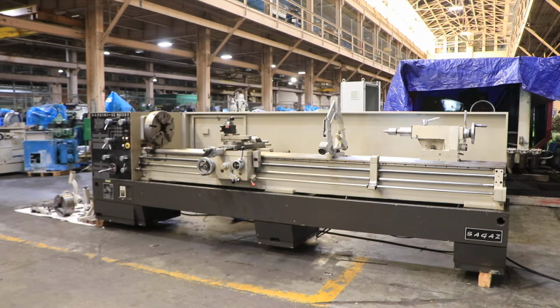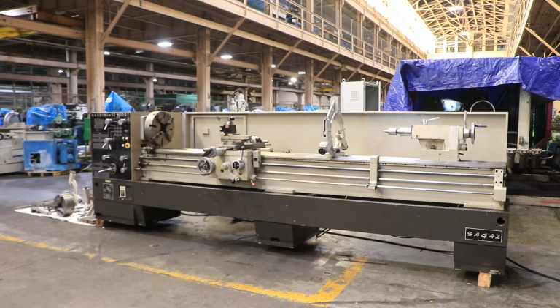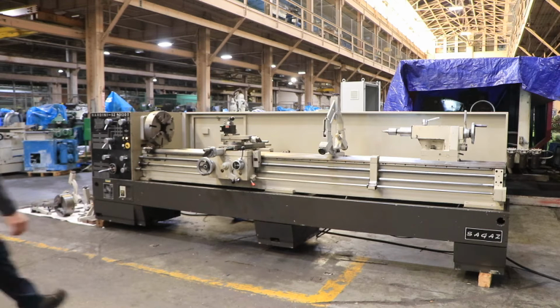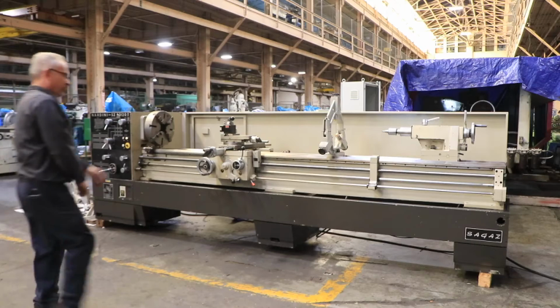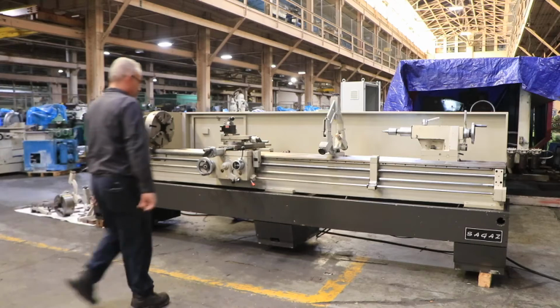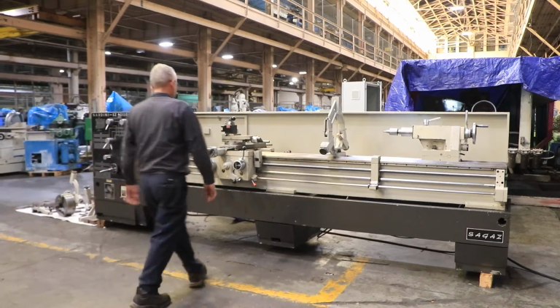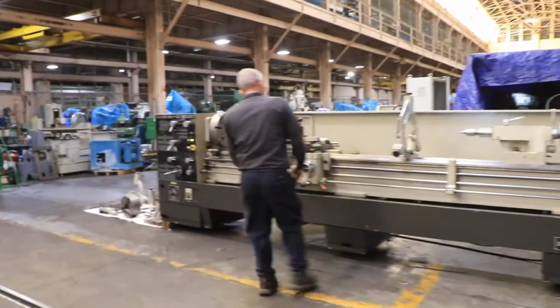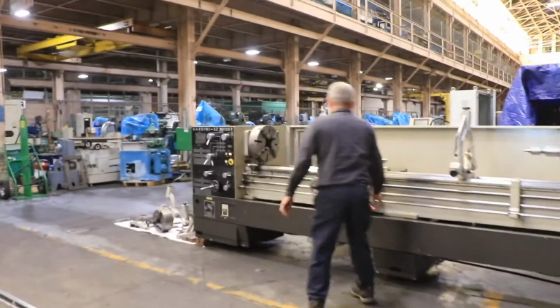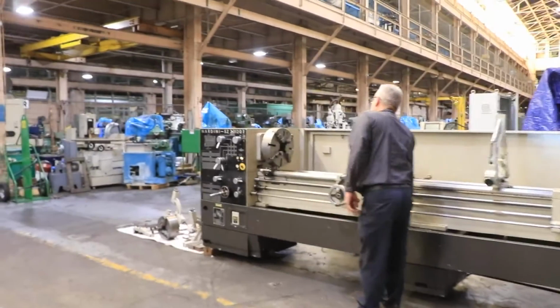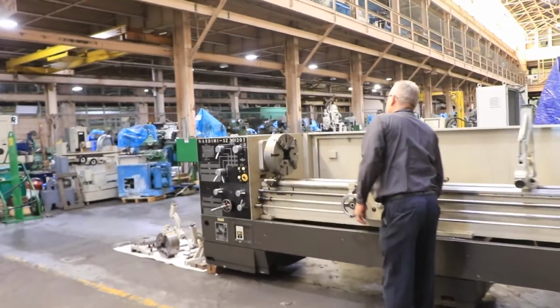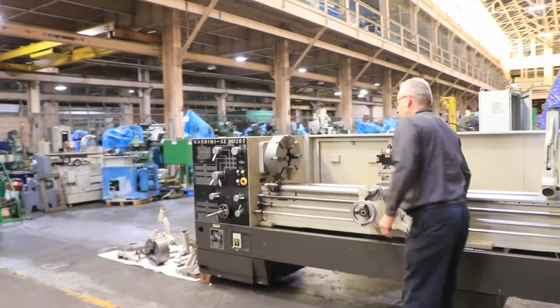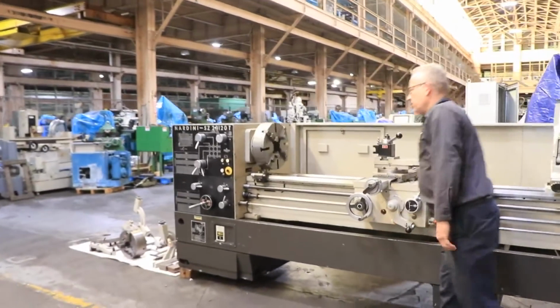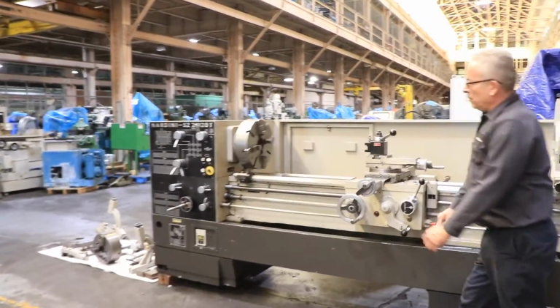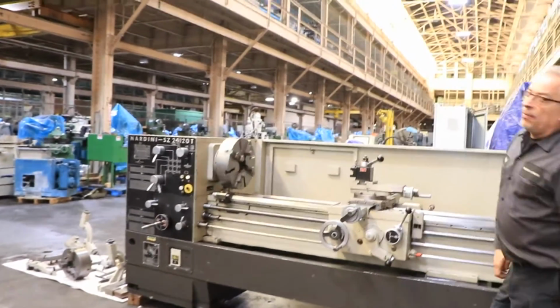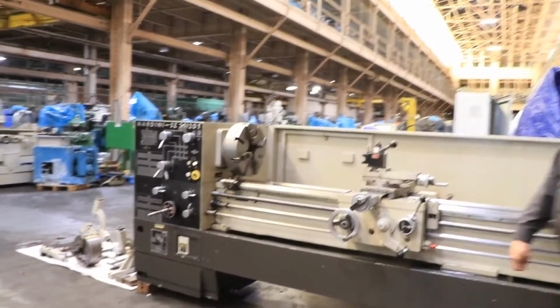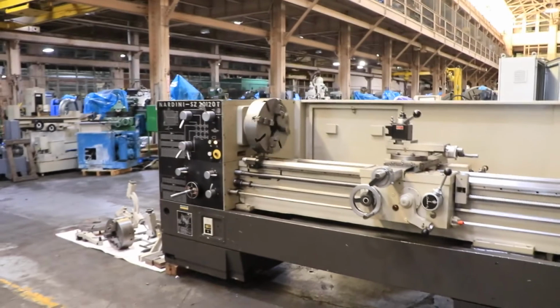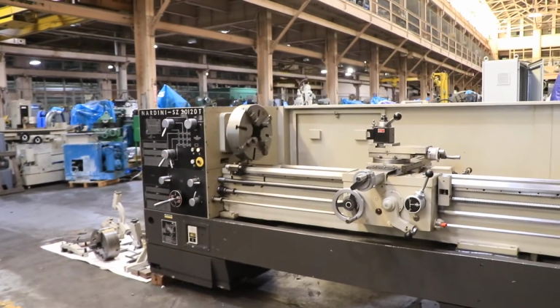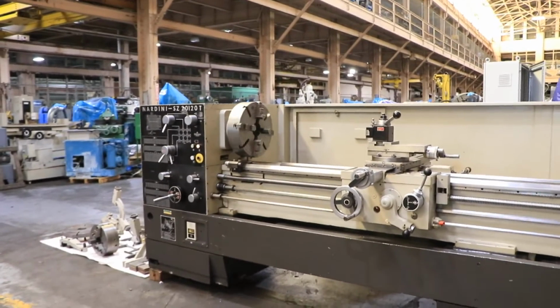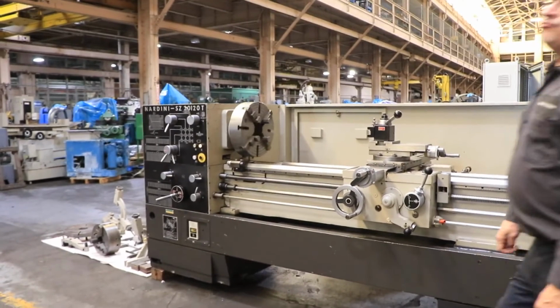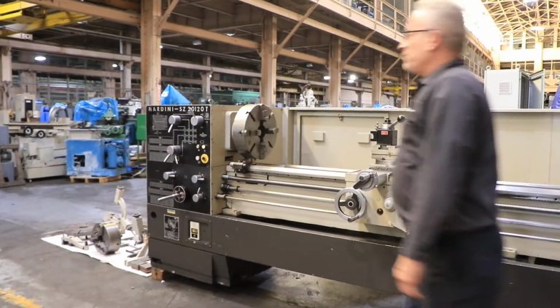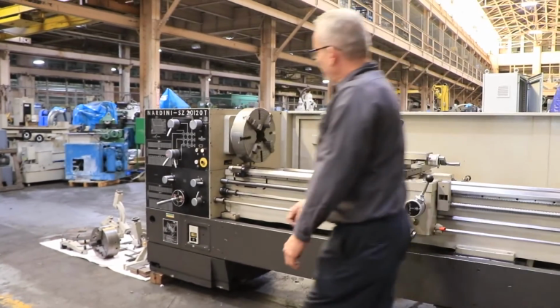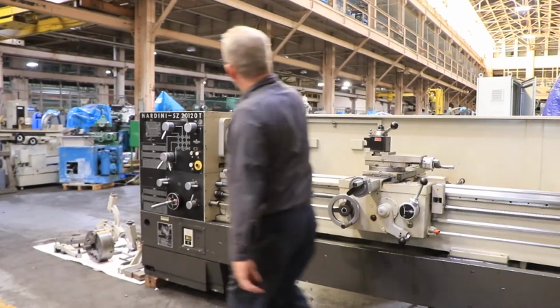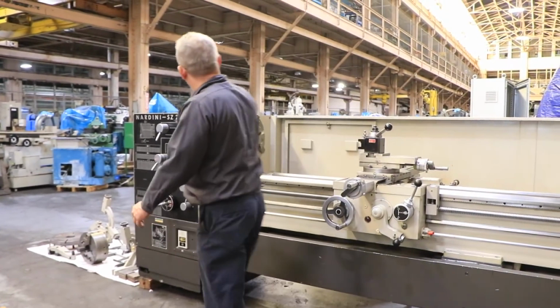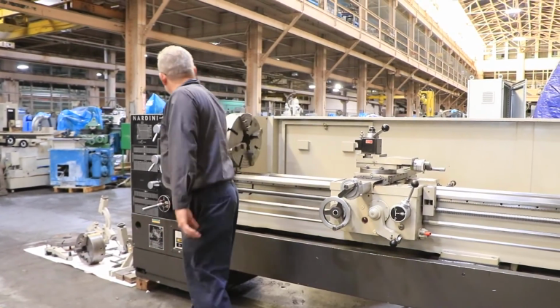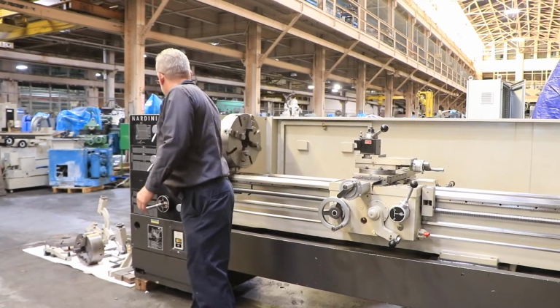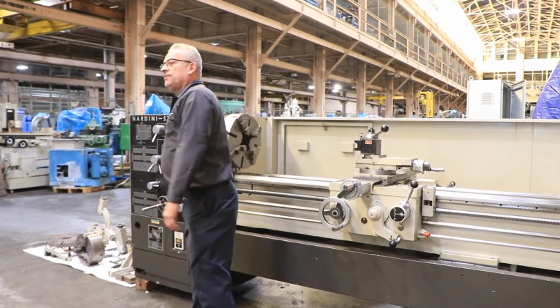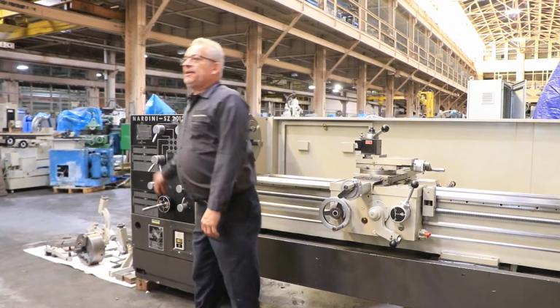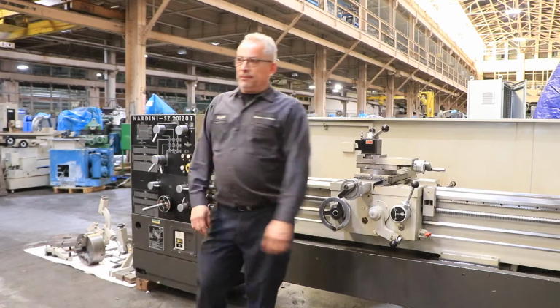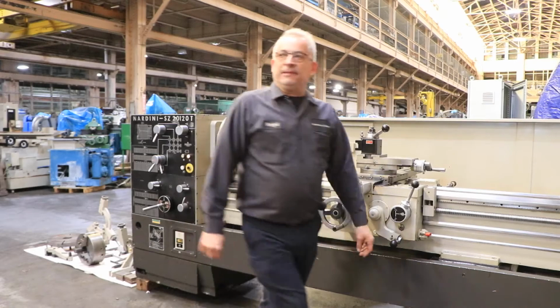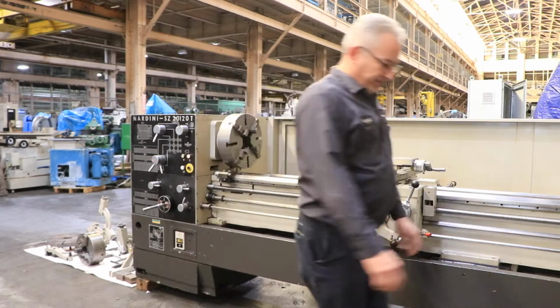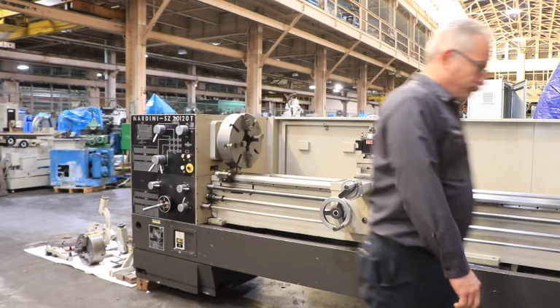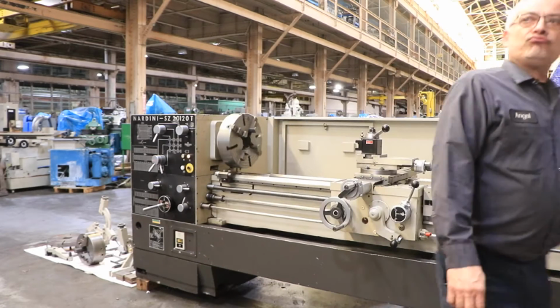The machine has 20-inch swing, 28 inches in the gap, removable, by 120-inch centers. We're running right now at a low RPM. The machine has from 19 up to 1,500 RPM. This is 19, the lowest speed.